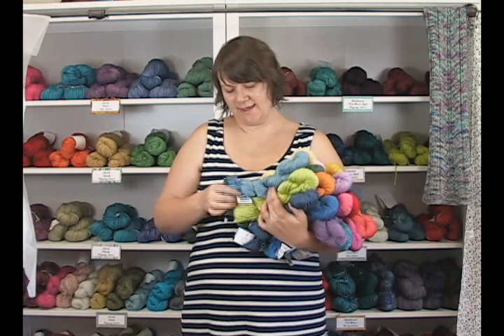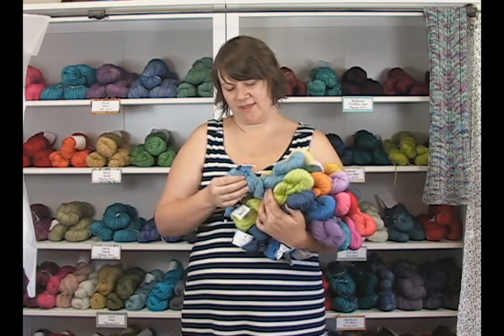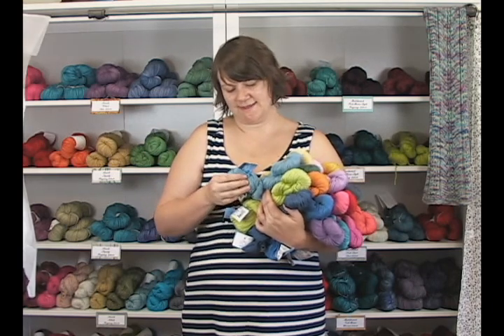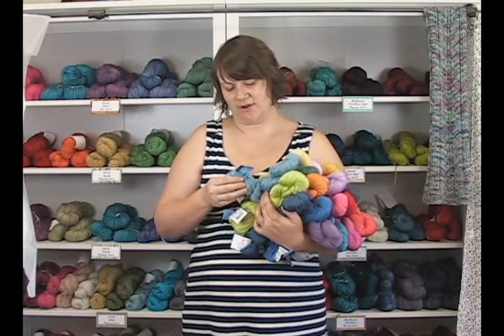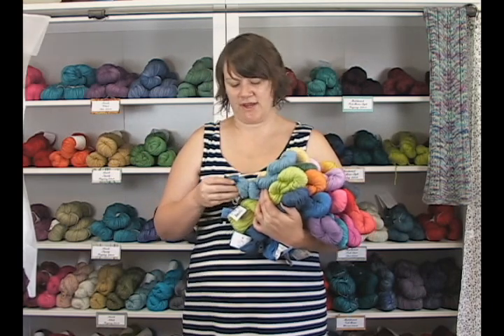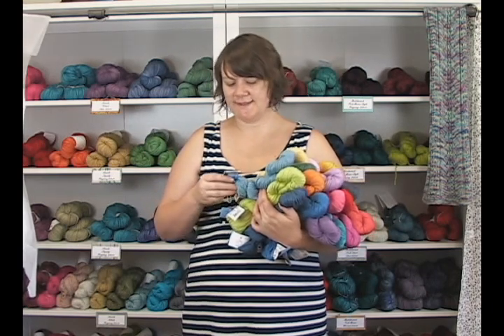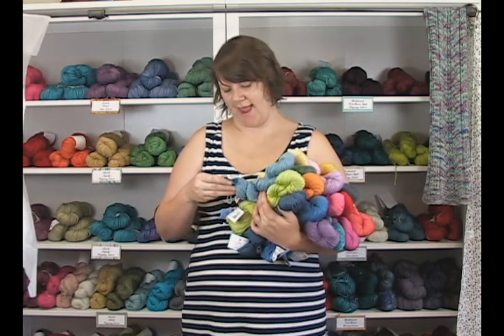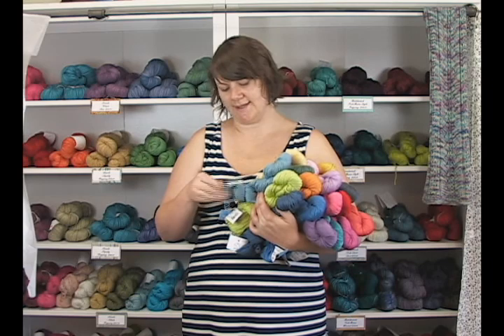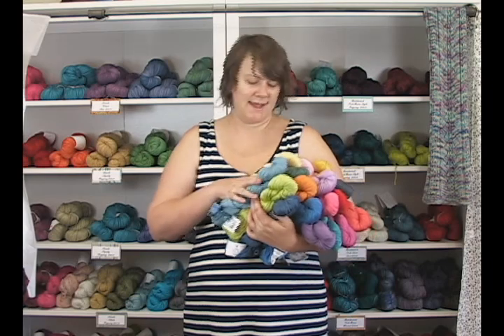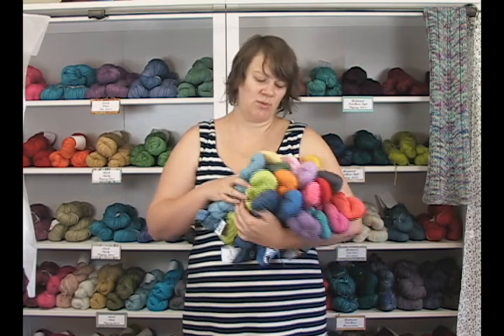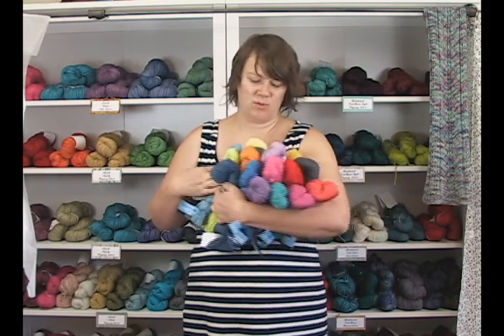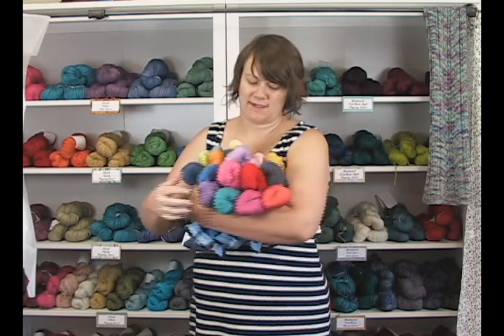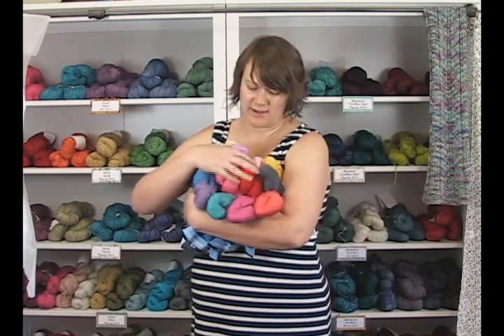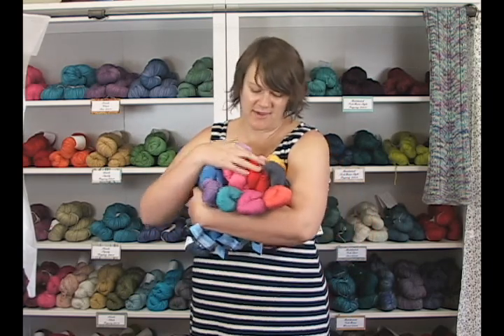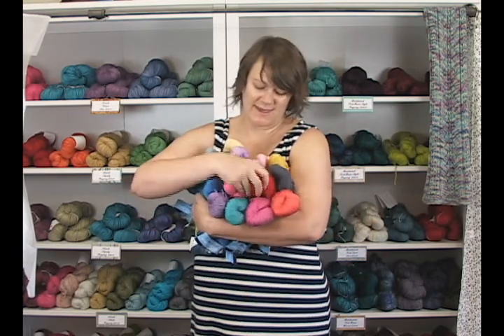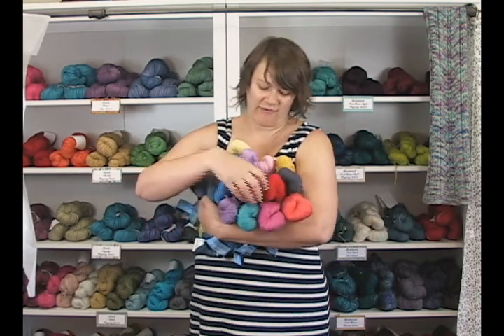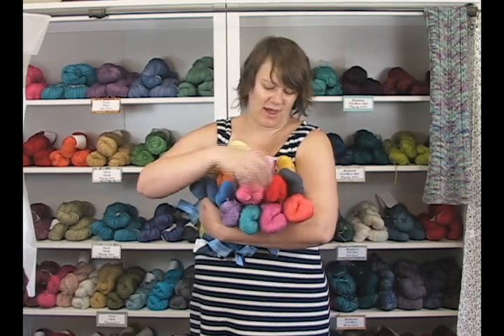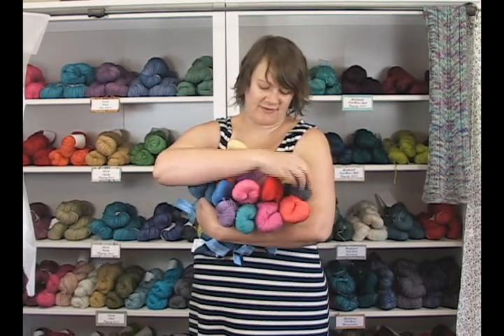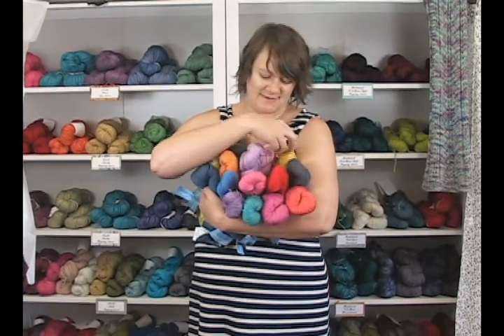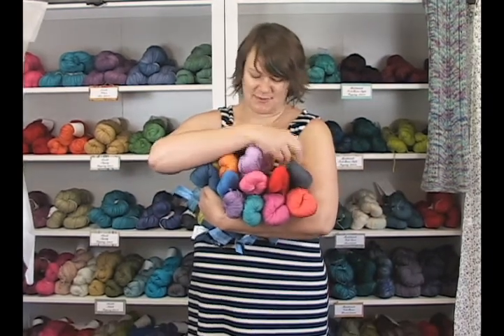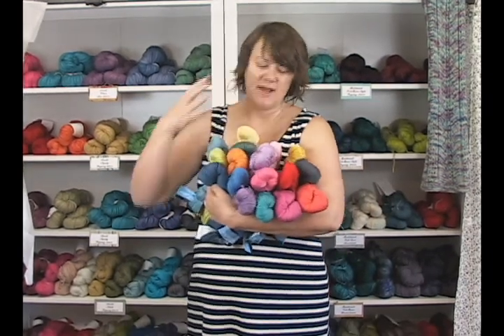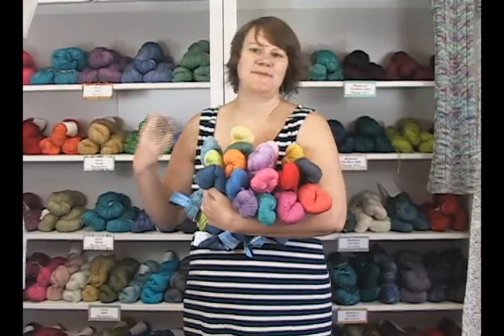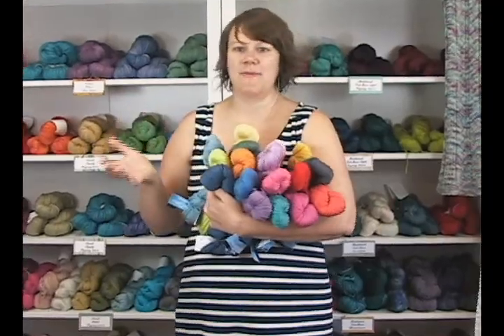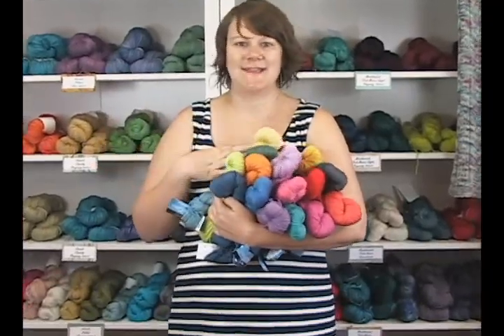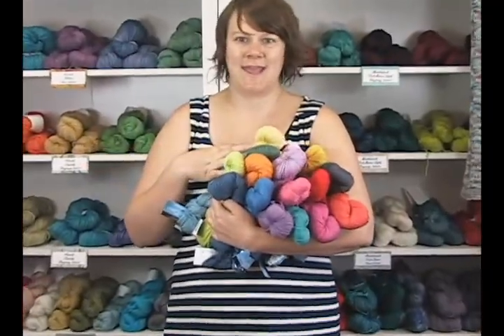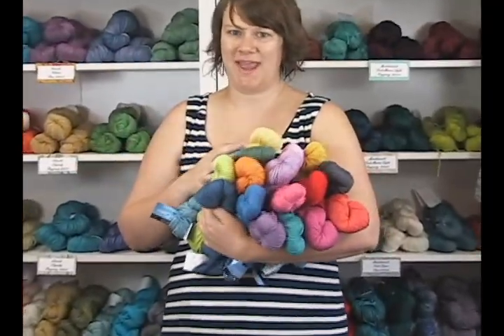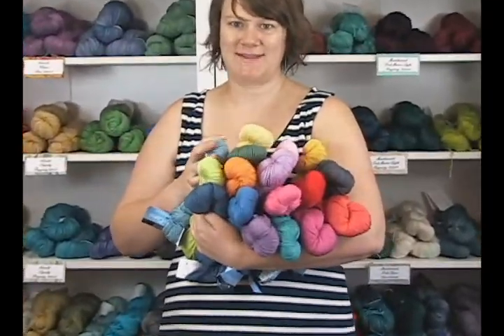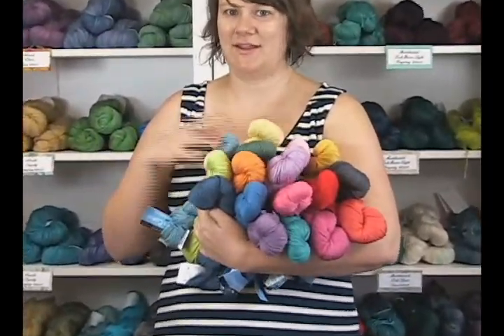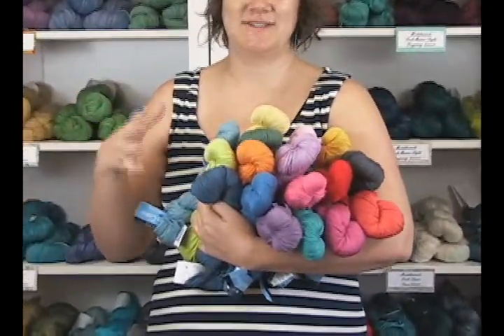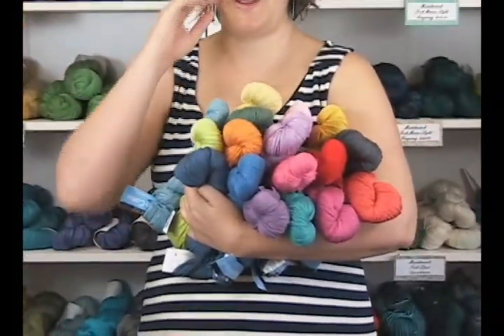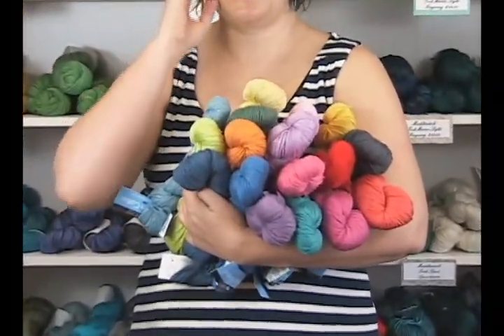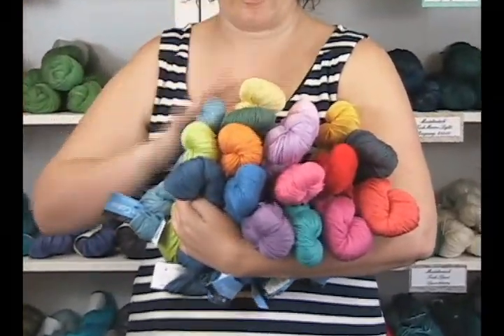Each one of these is 209 yards, and it's a worsted weight, so it's great for a lot of different types of summer tops, garments, kids things, blankets — just about anything you can think of.